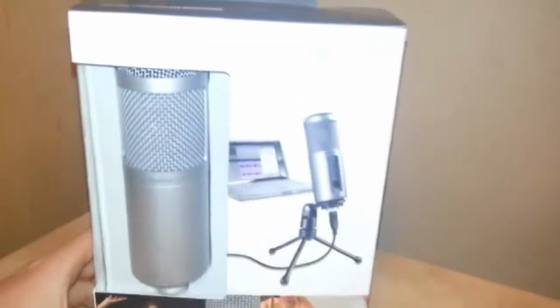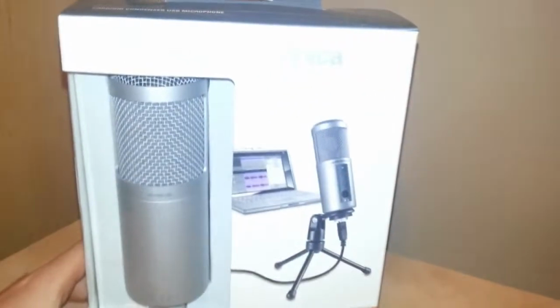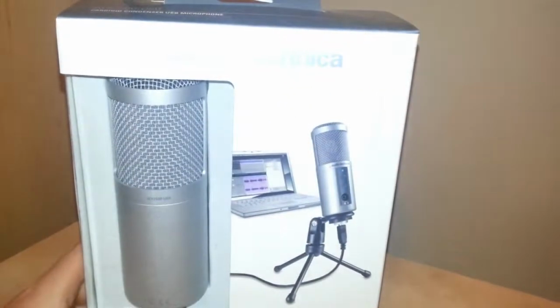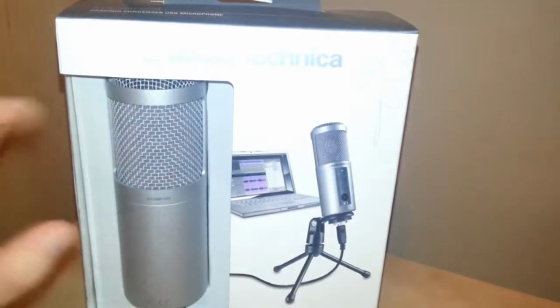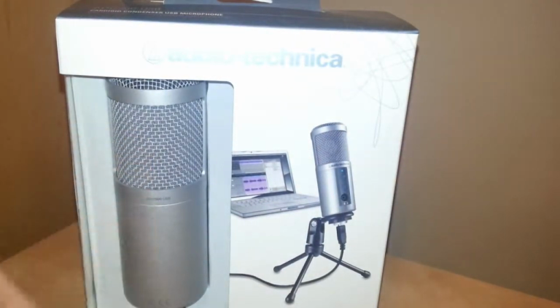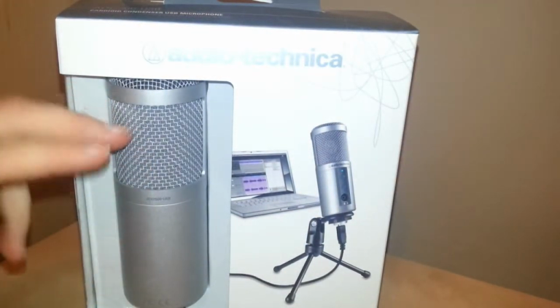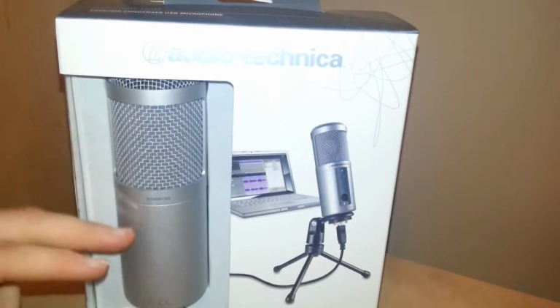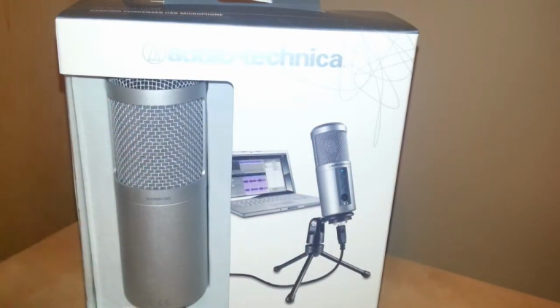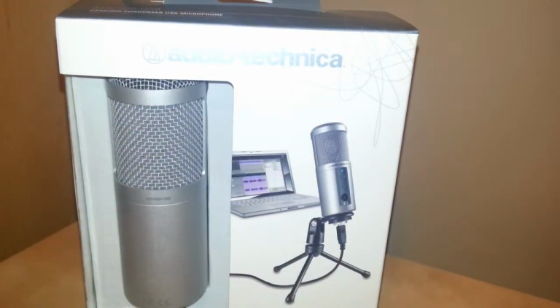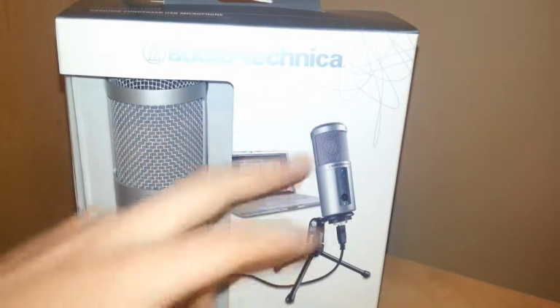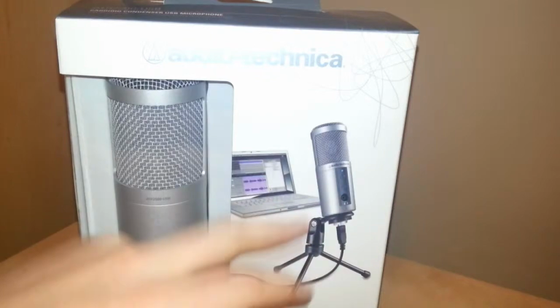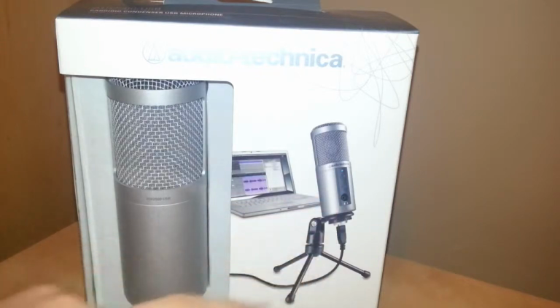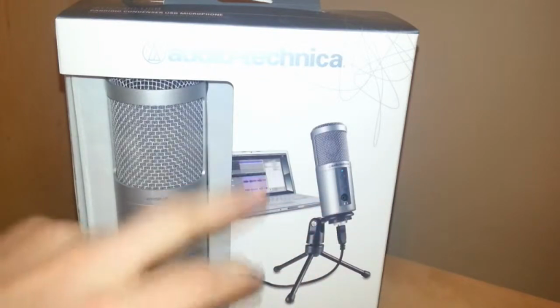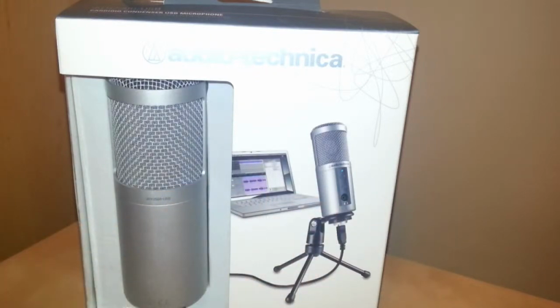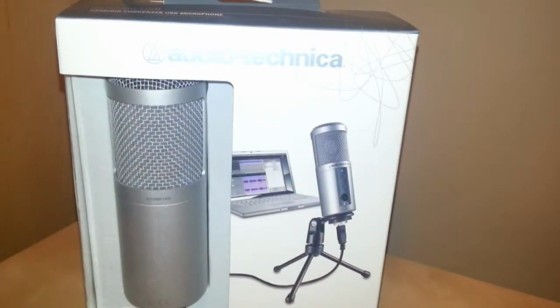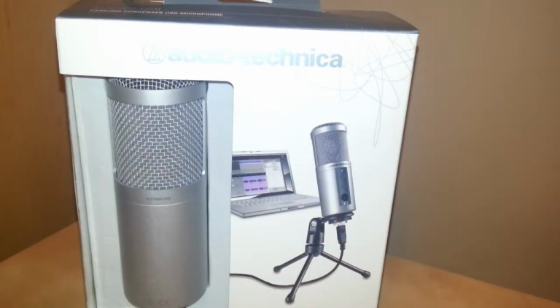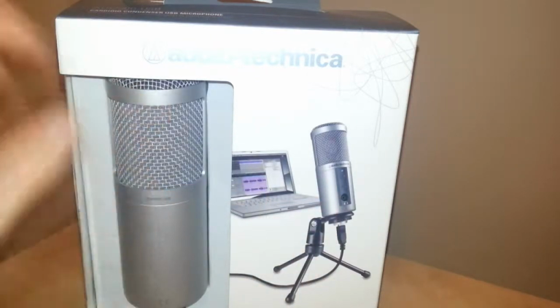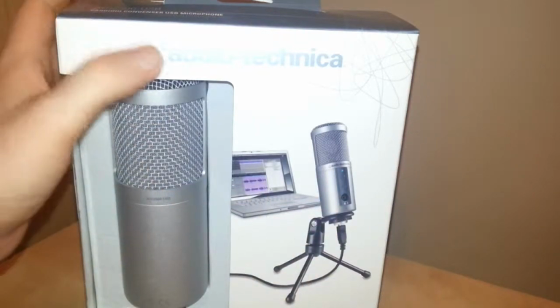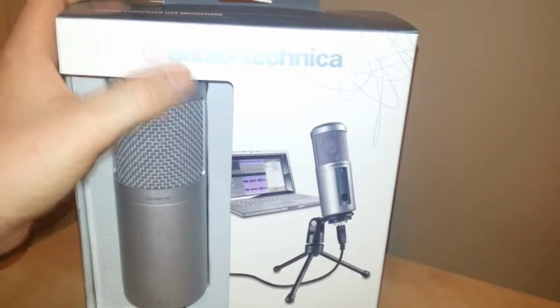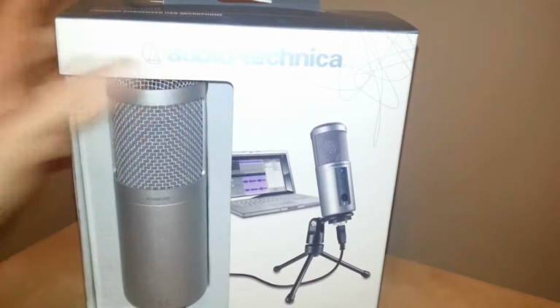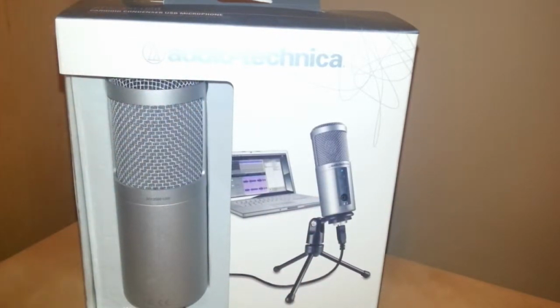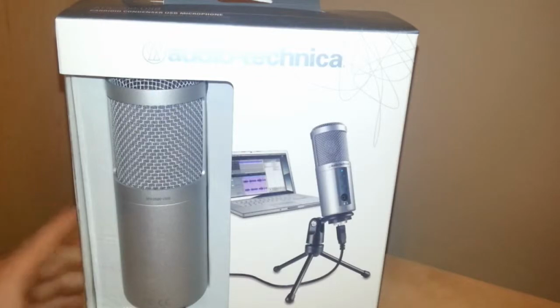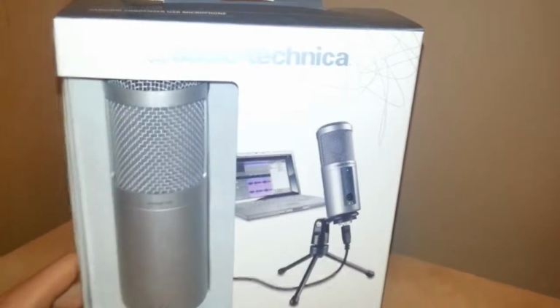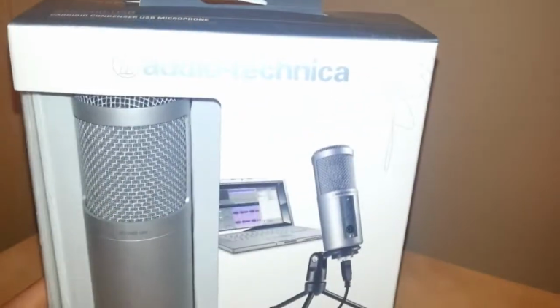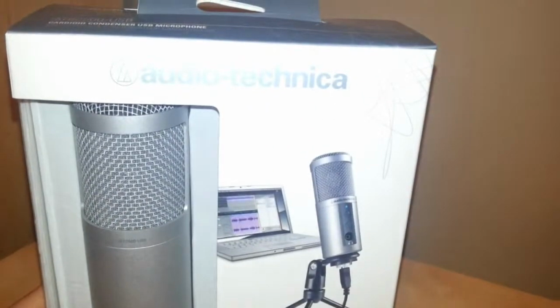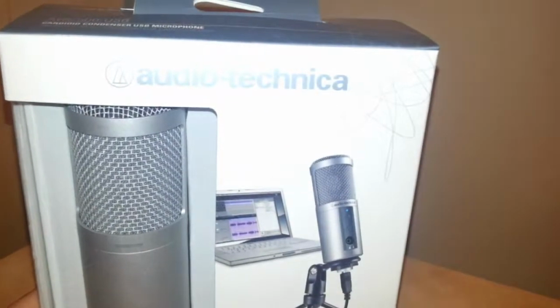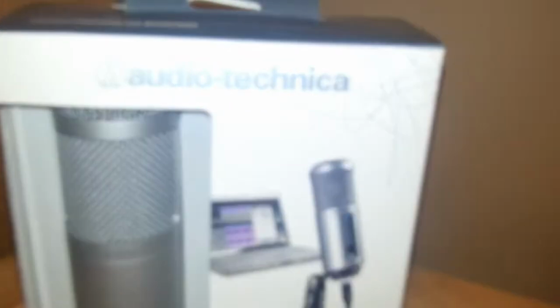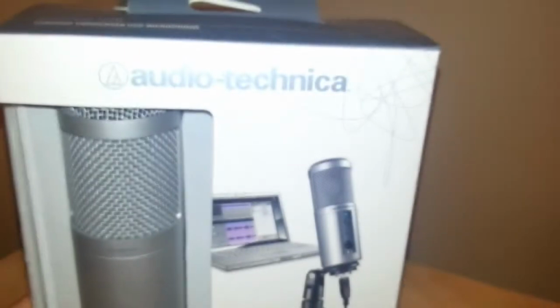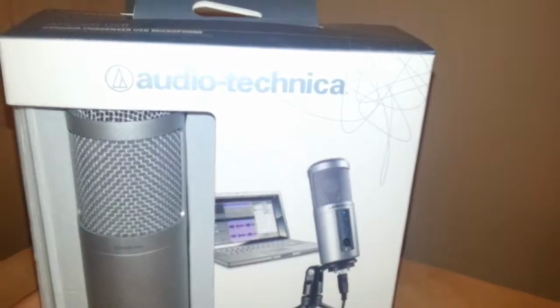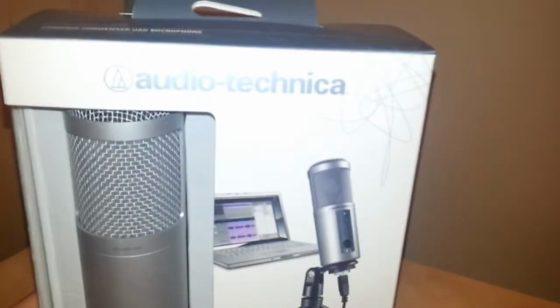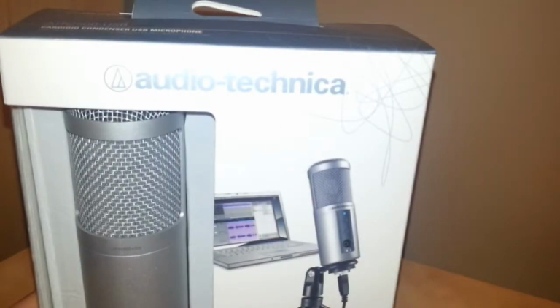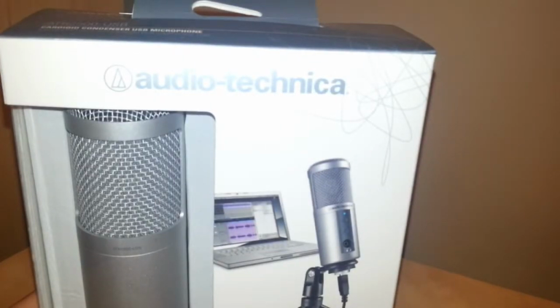Just looking around the box, you've got the actual microphone shown here. Inside the box you've got a picture of it with a laptop. You've got the Audio-Technica branding just up there — Audio-Technica just there.